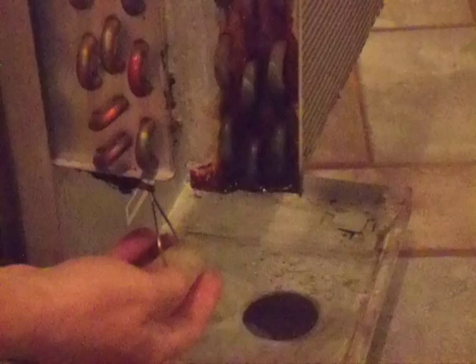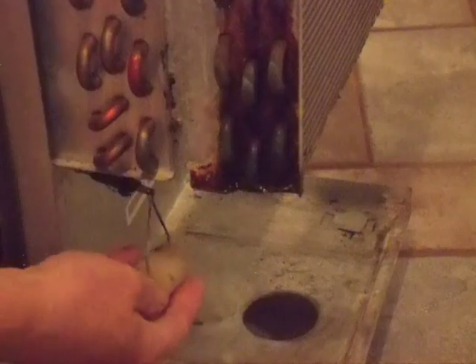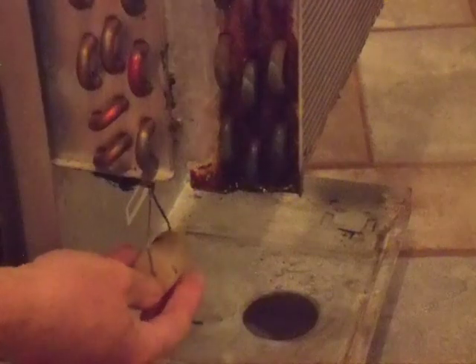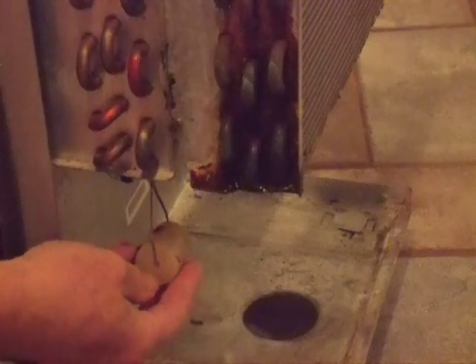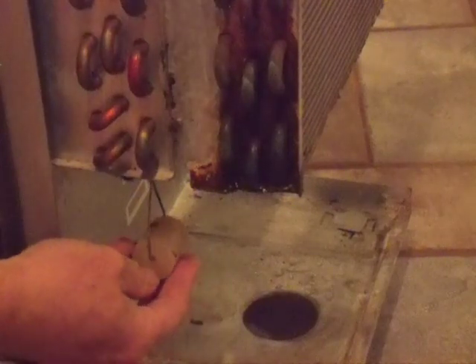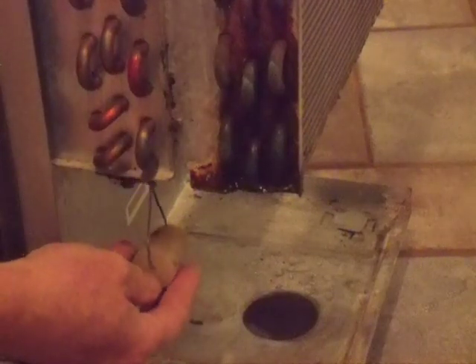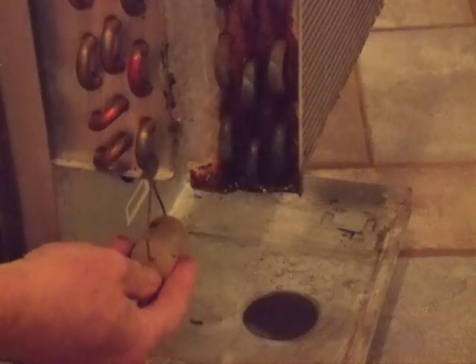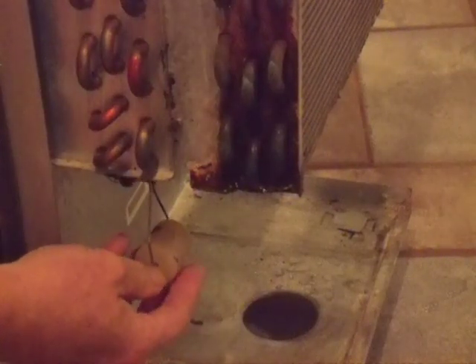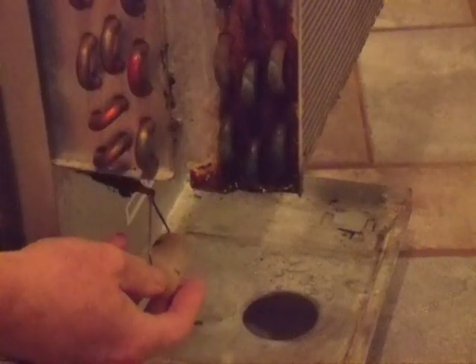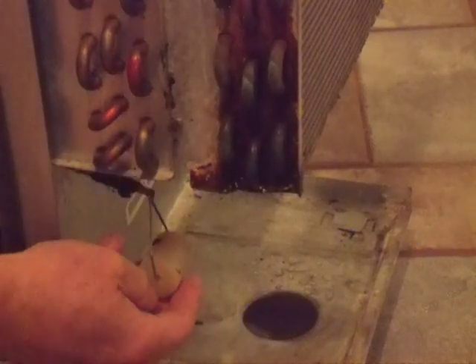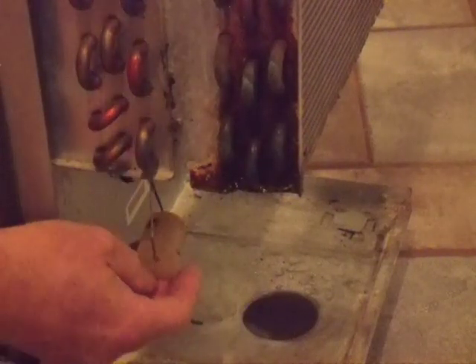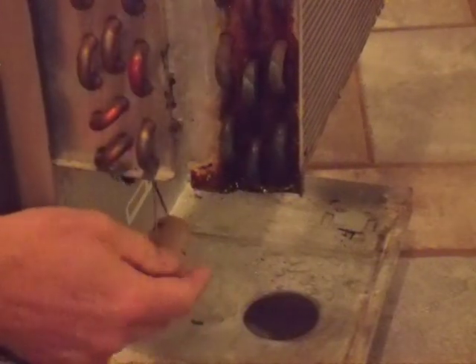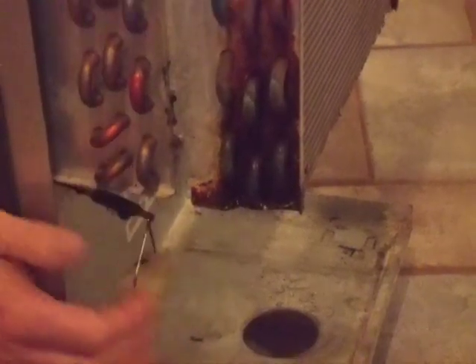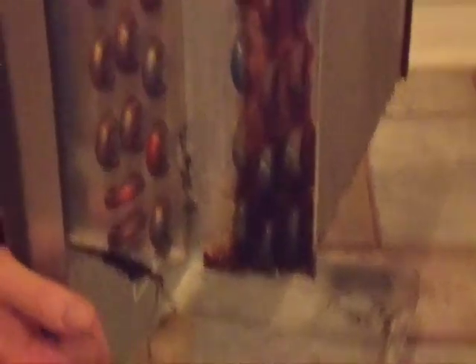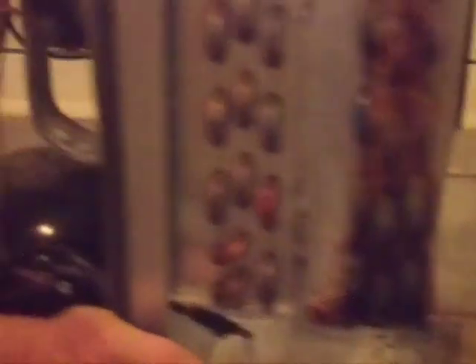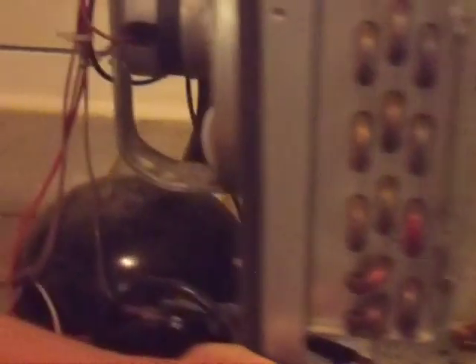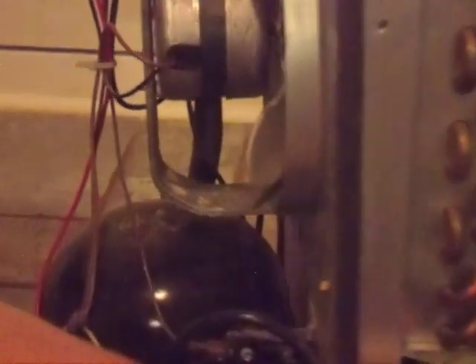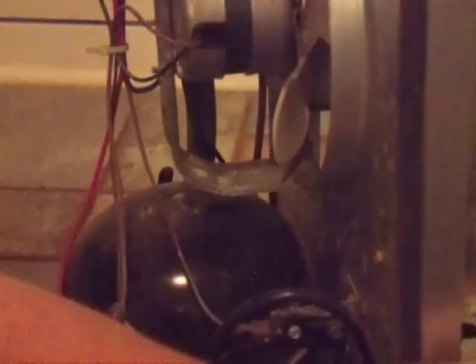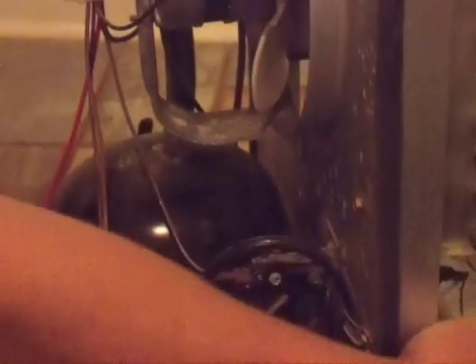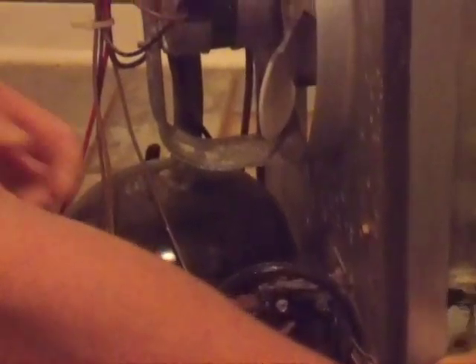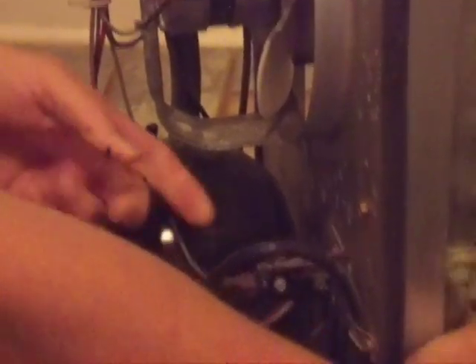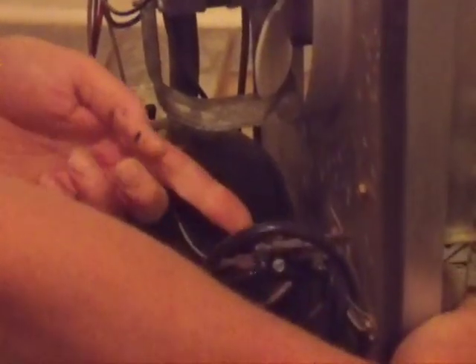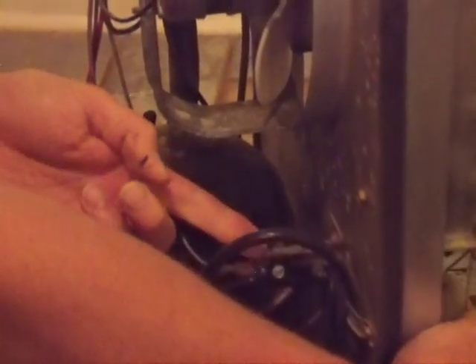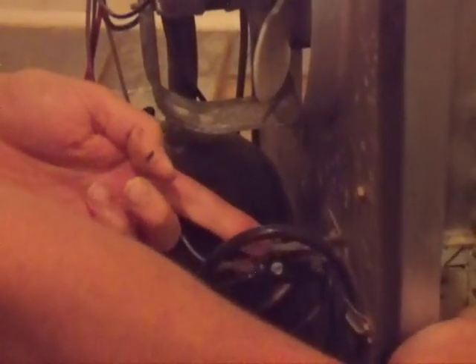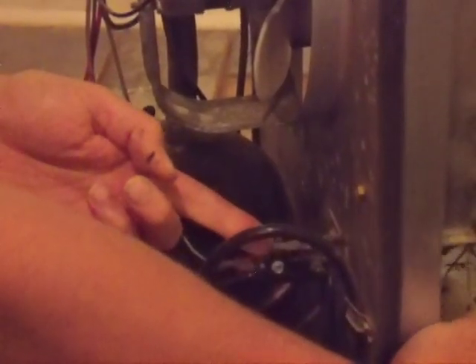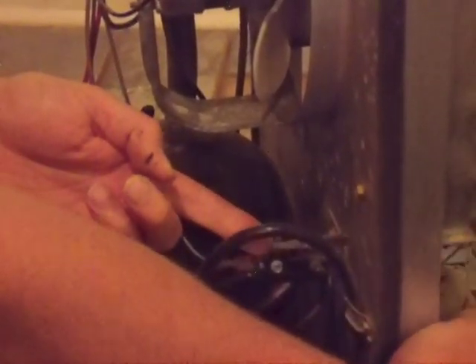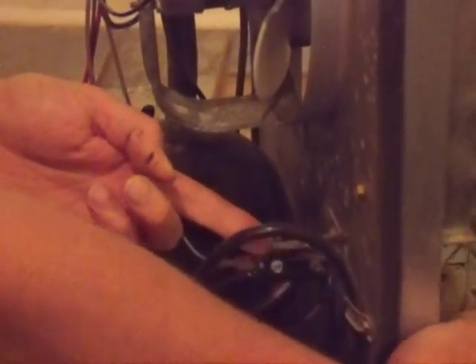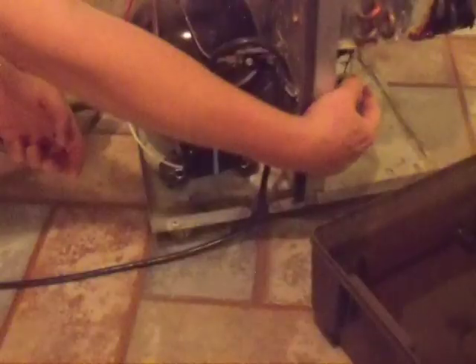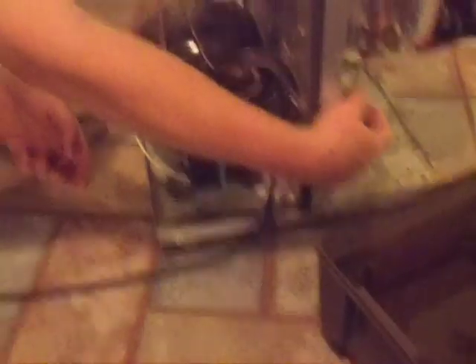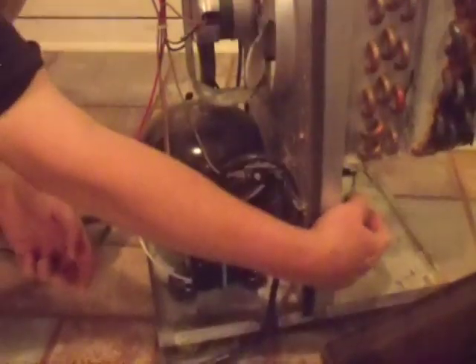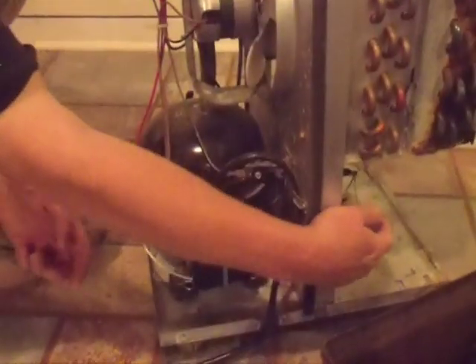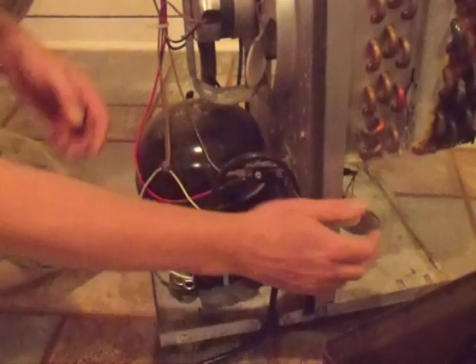This float rises with the water level. And when it rises to a certain height, it hits the overflow switch so your water container won't overflow.